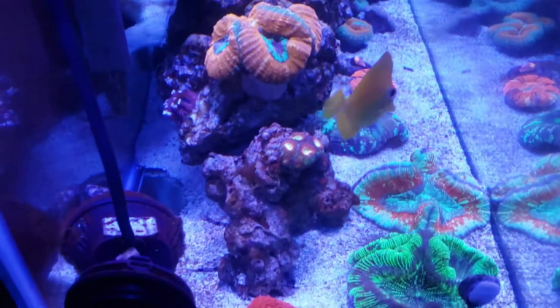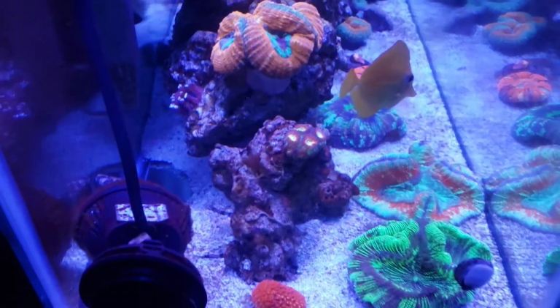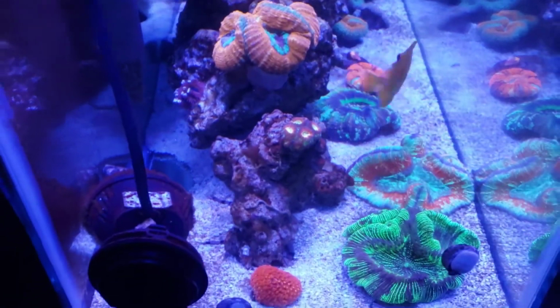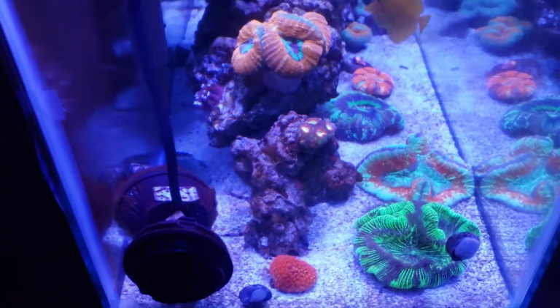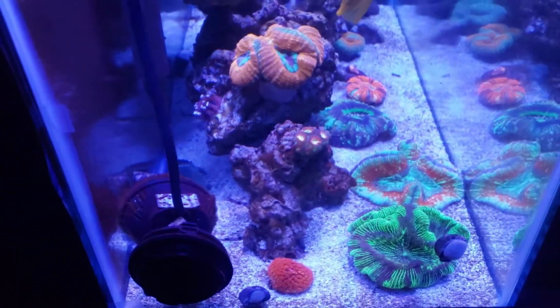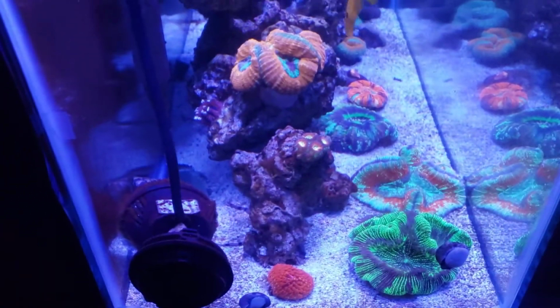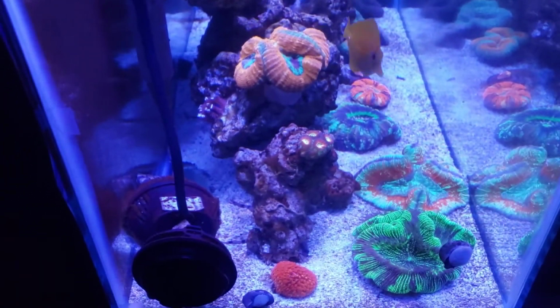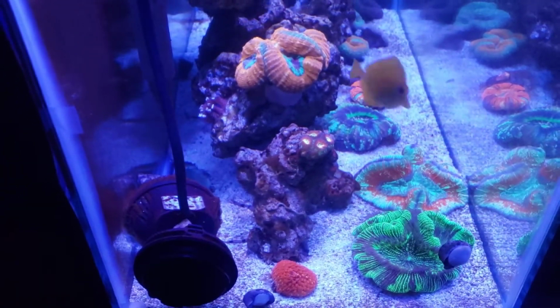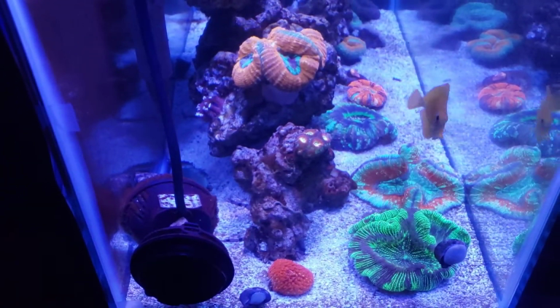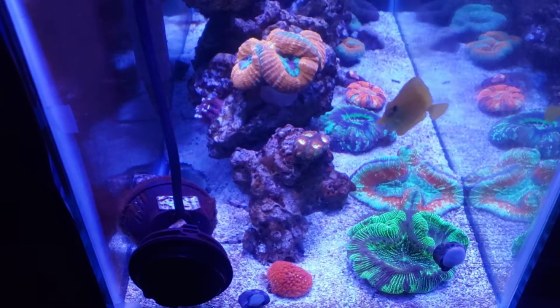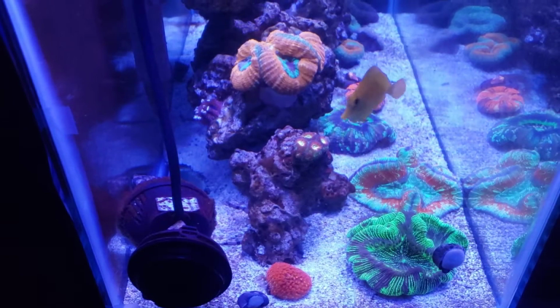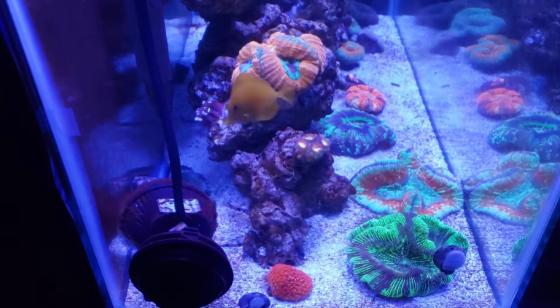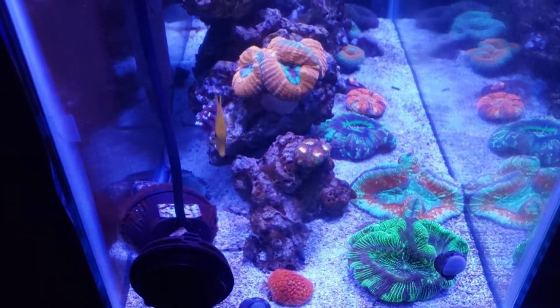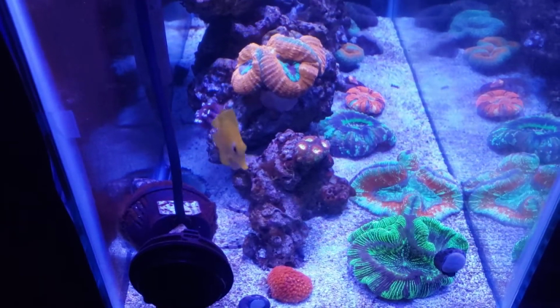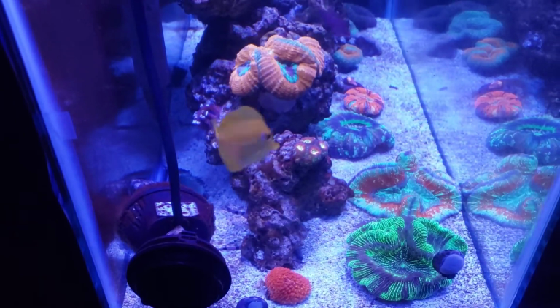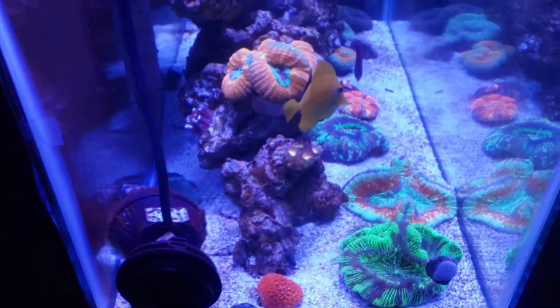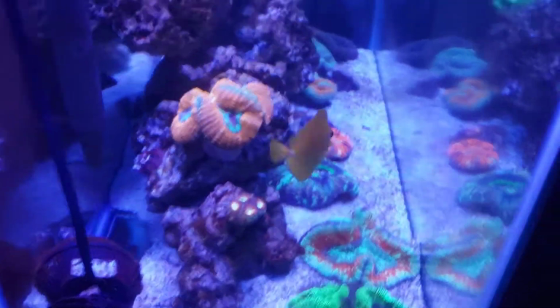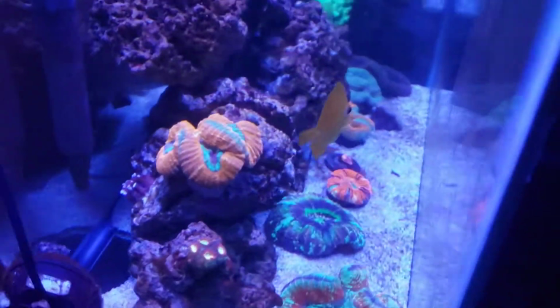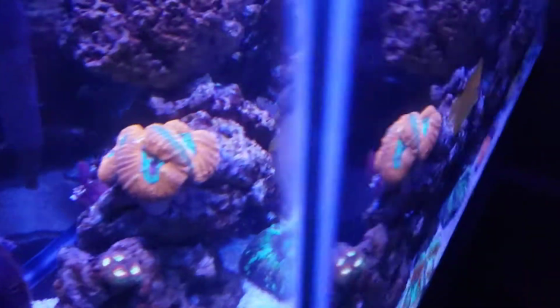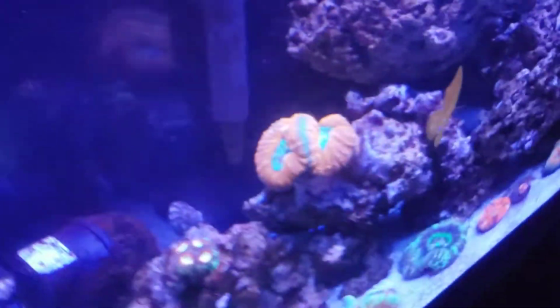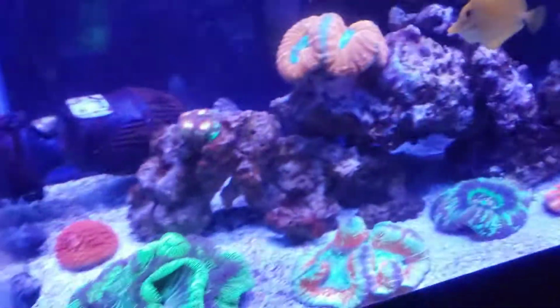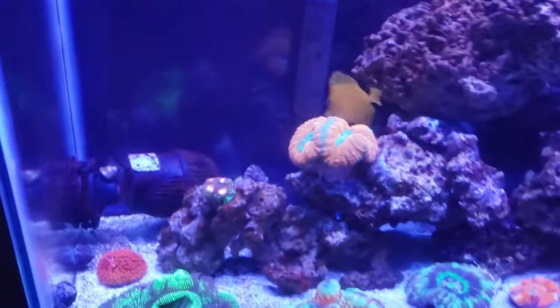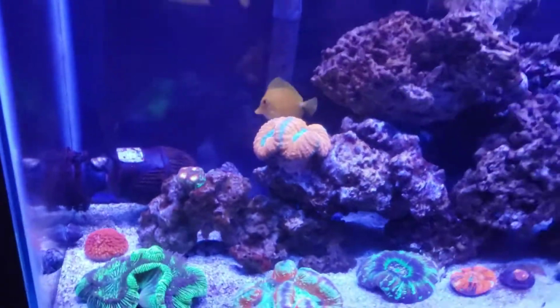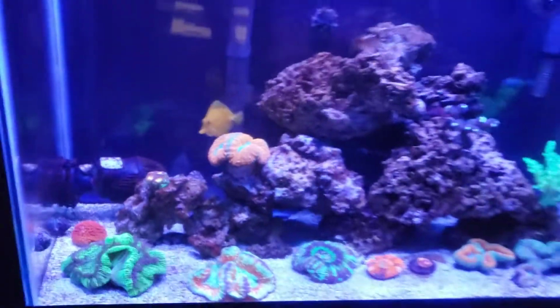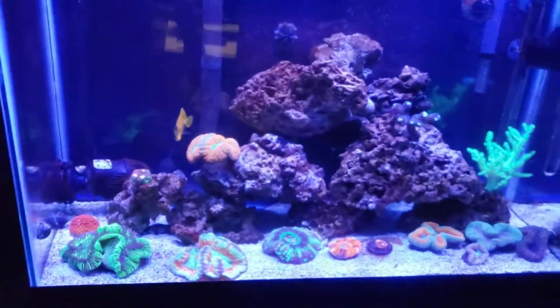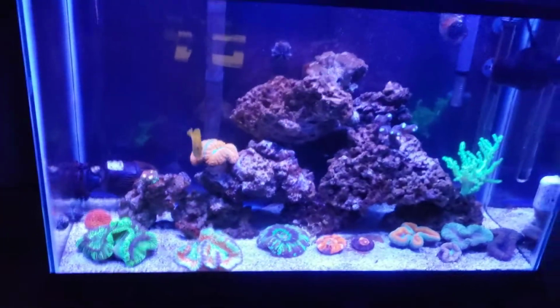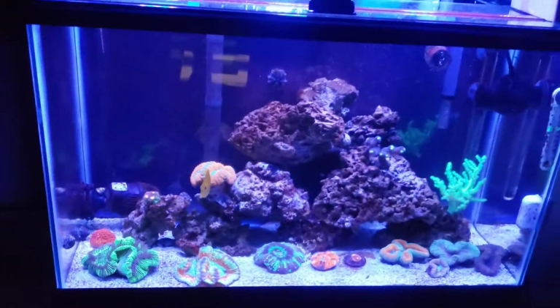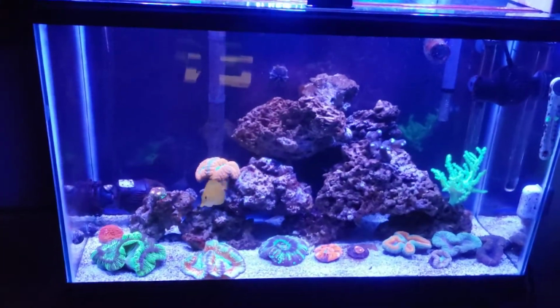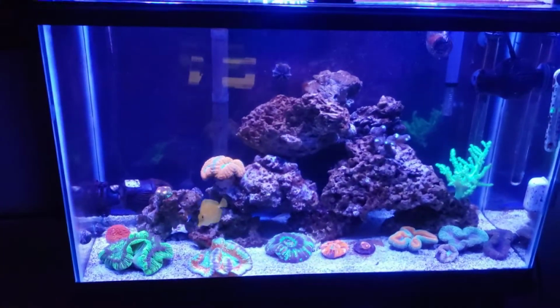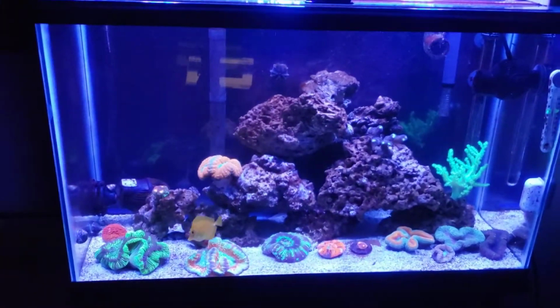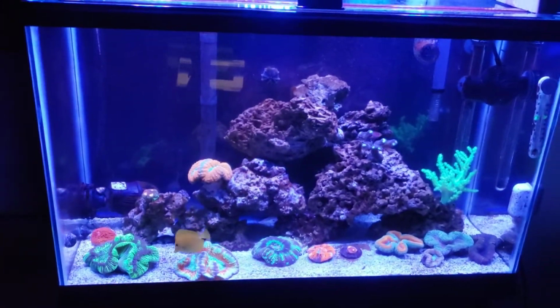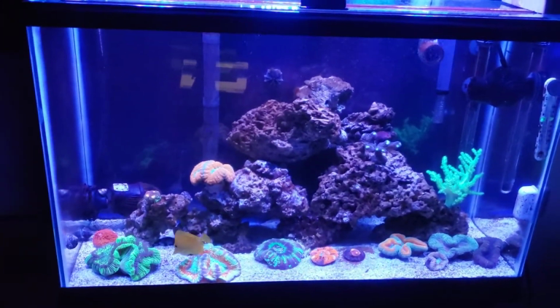I got some new corals in there. Here's a side view — really pretty corals in there. Here's a view from the front, and here's an overall view.